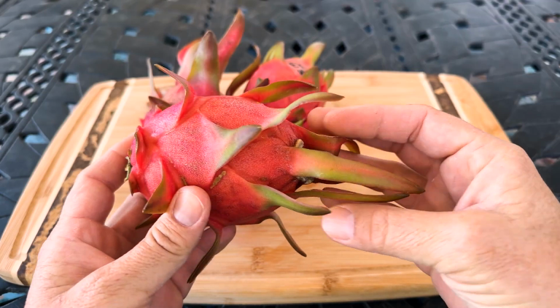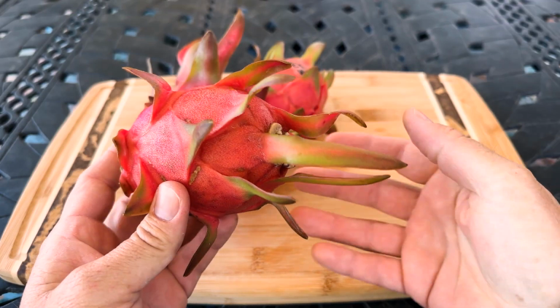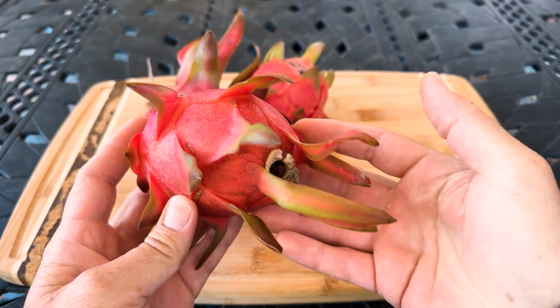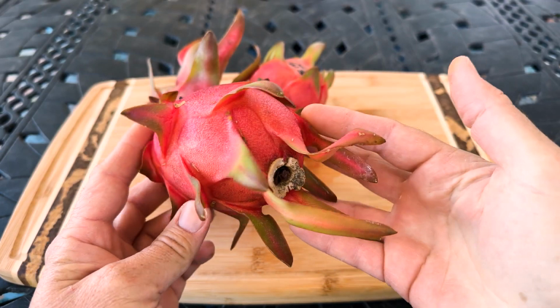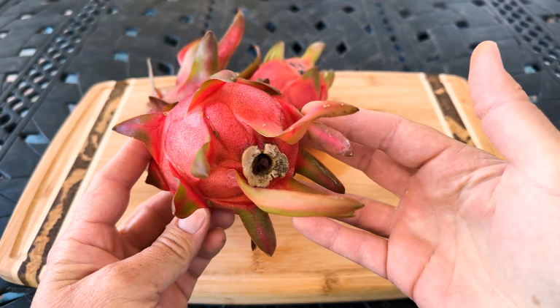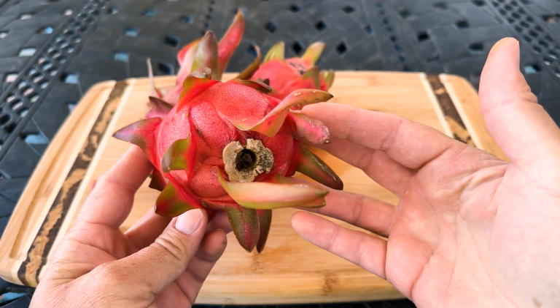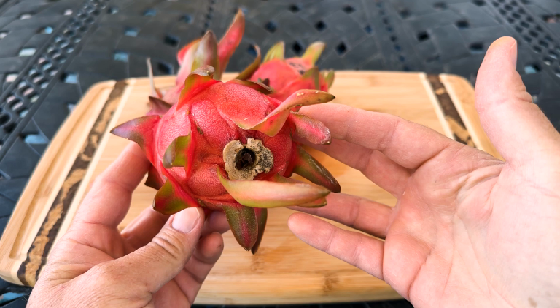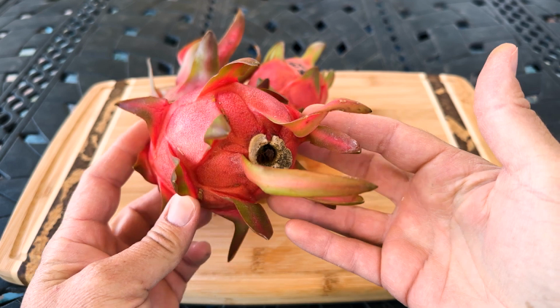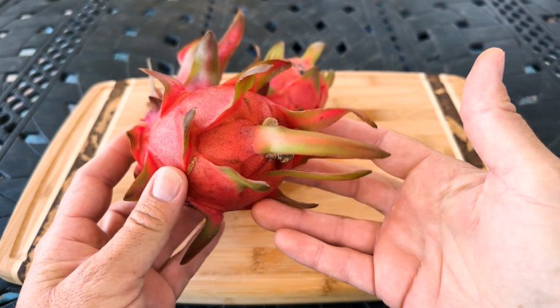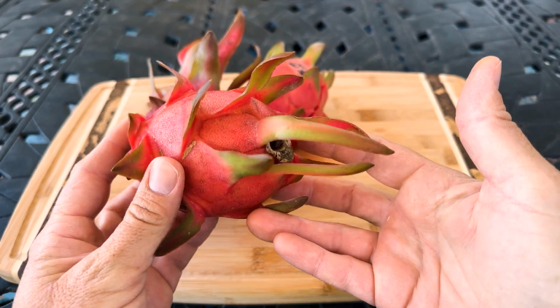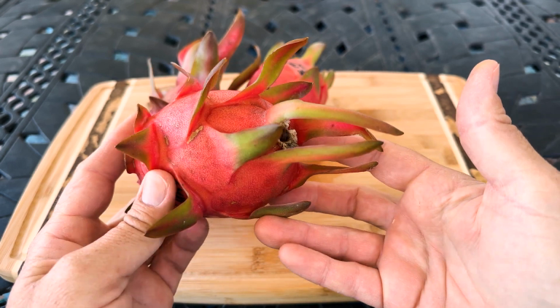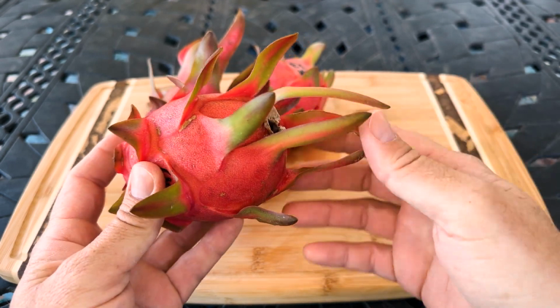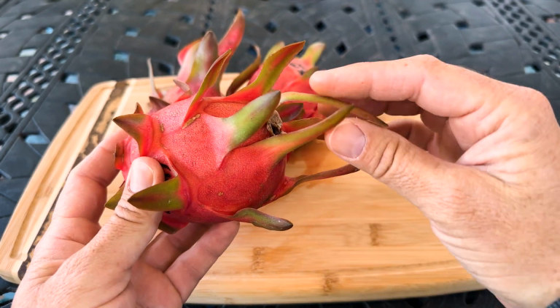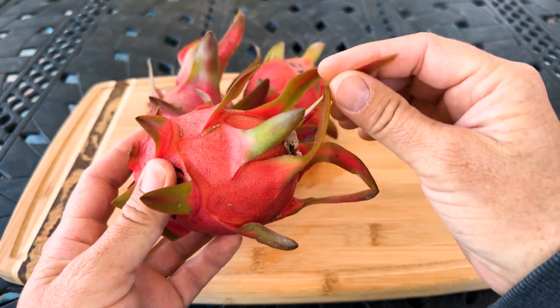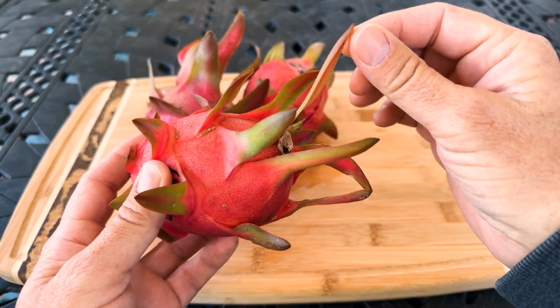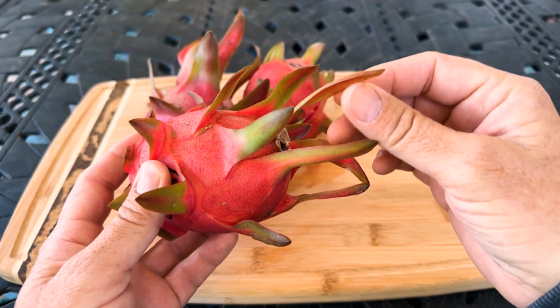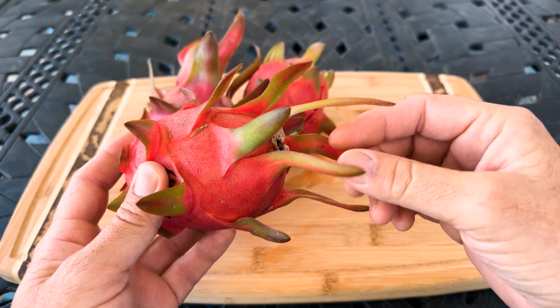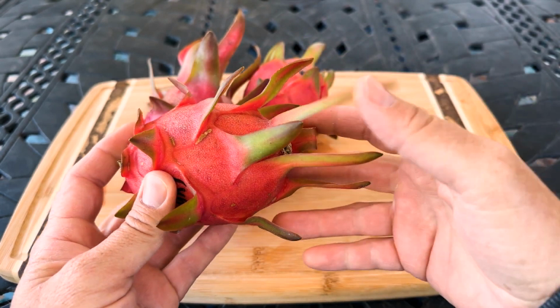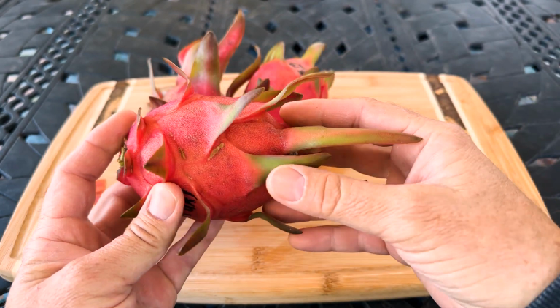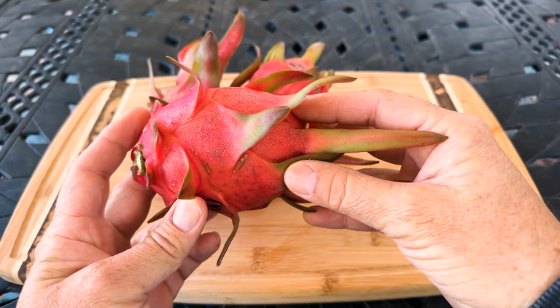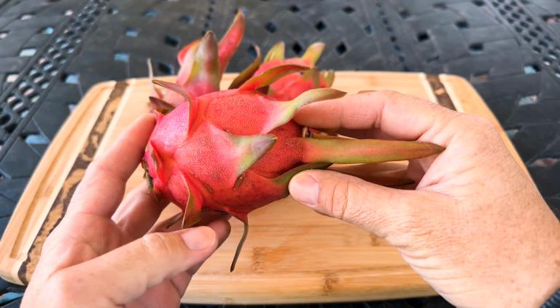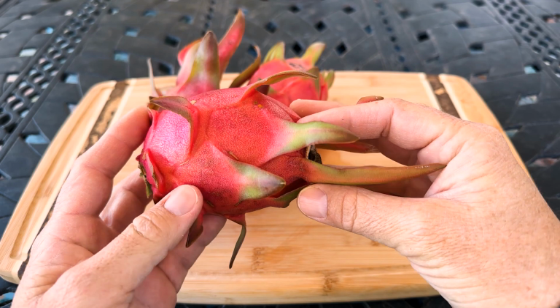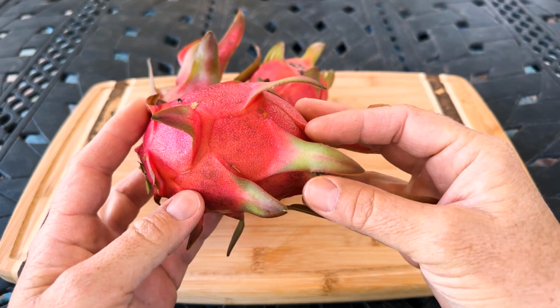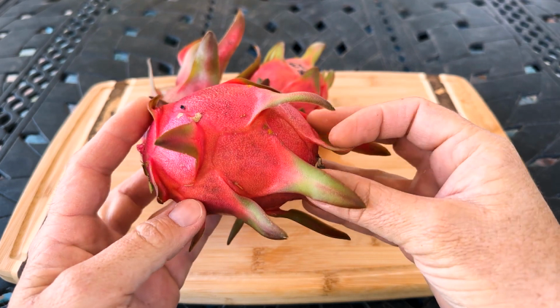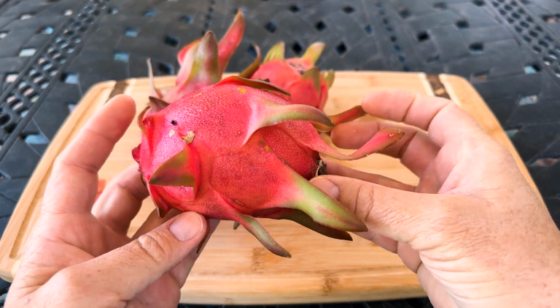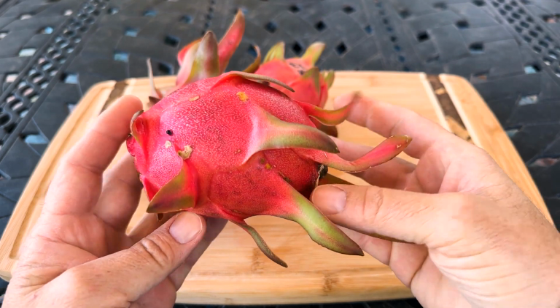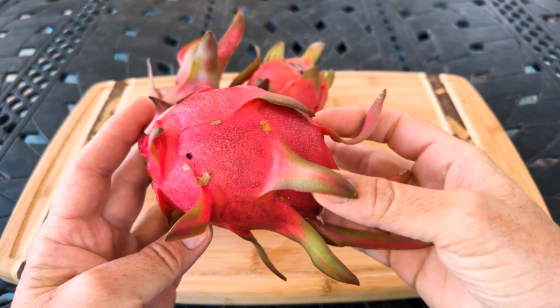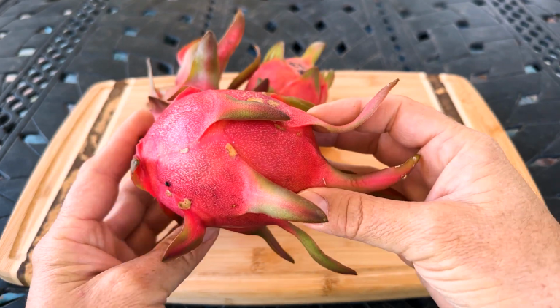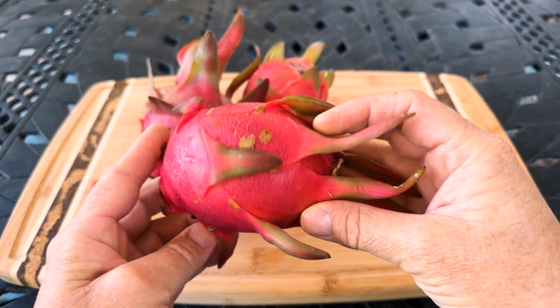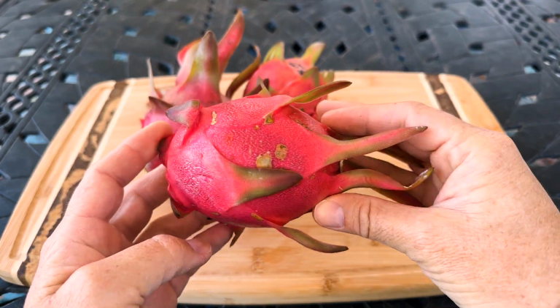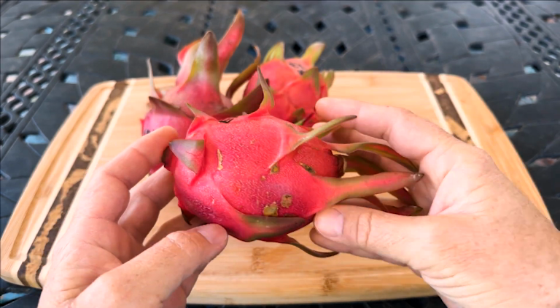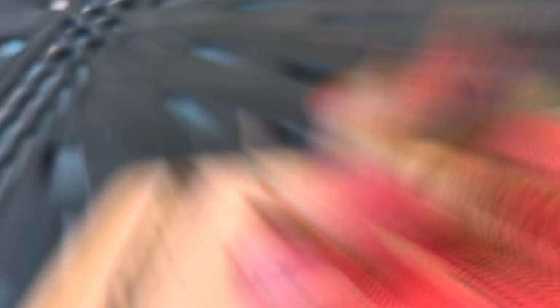I really like it. It's a magenta flesh fruit and you can see that it has these really long unique bracts and I find it really interesting. I hope to find out more of the history on this plant someday in the future.